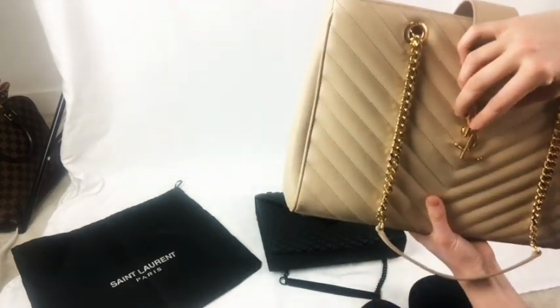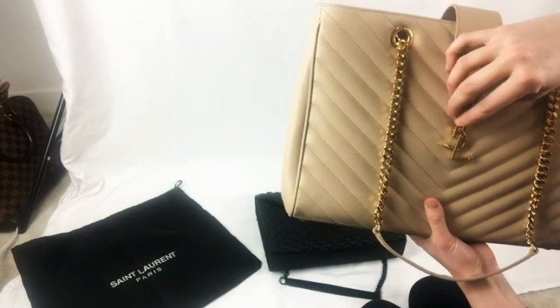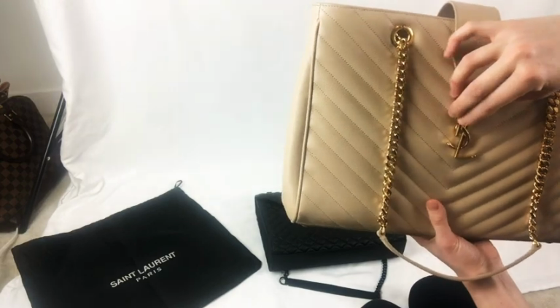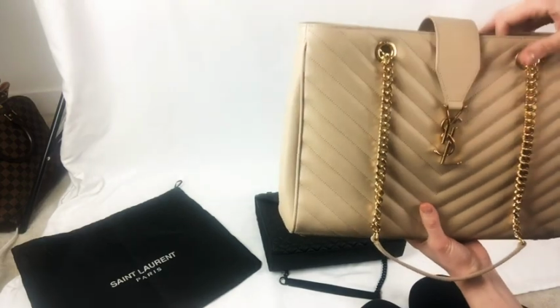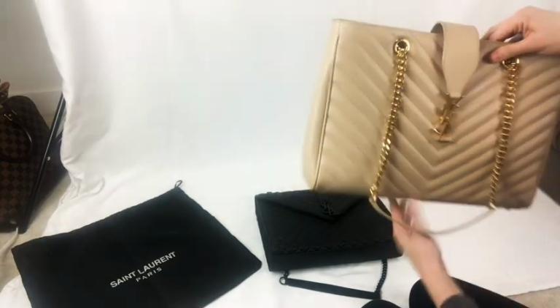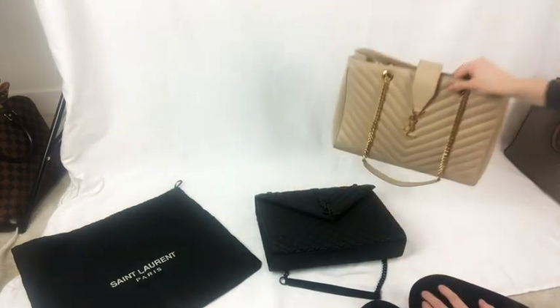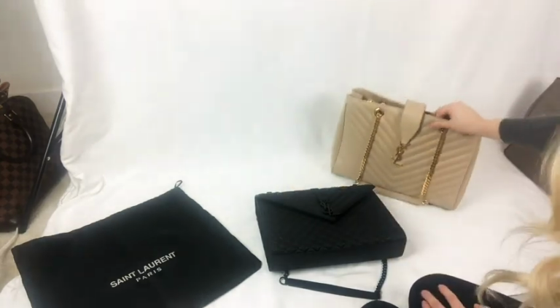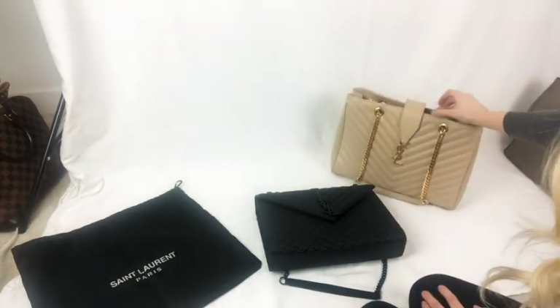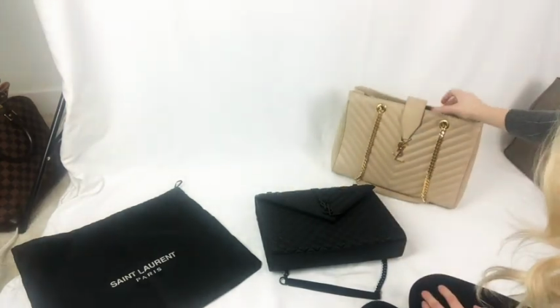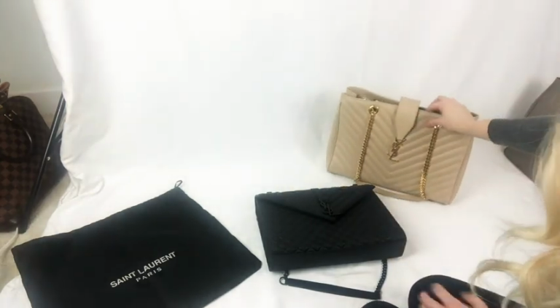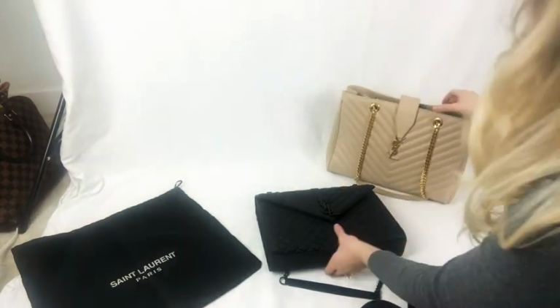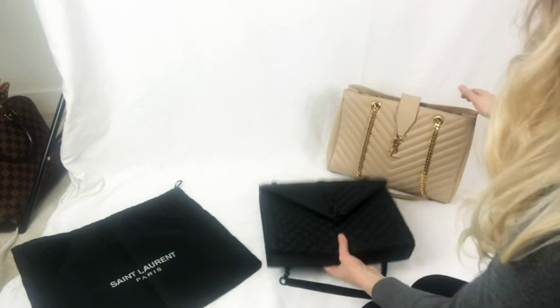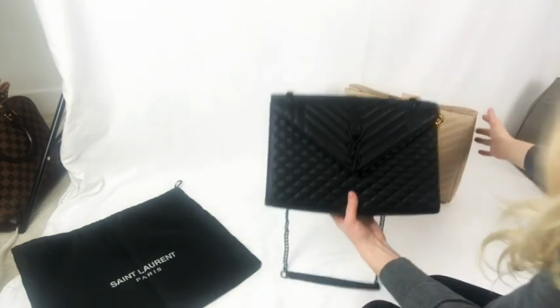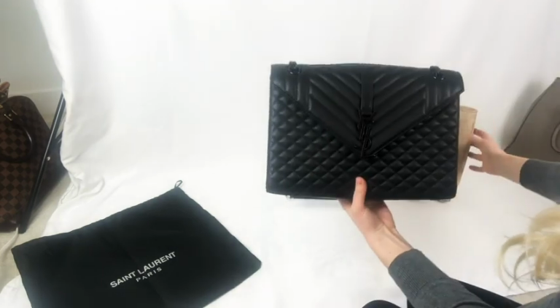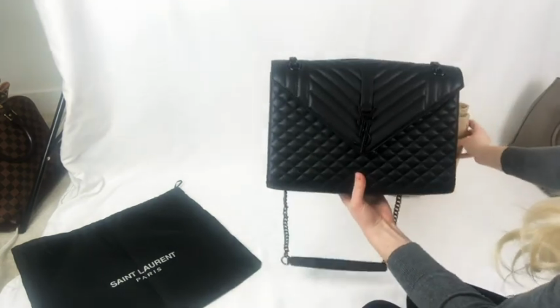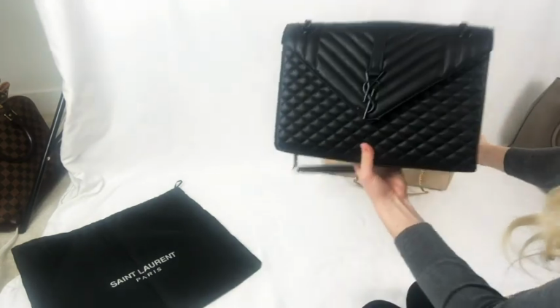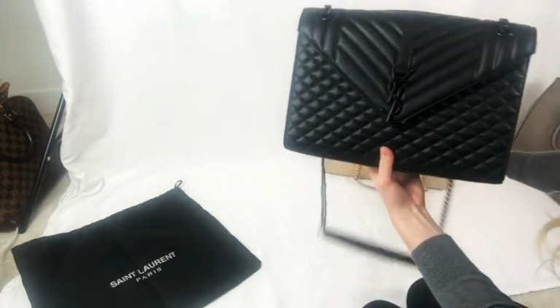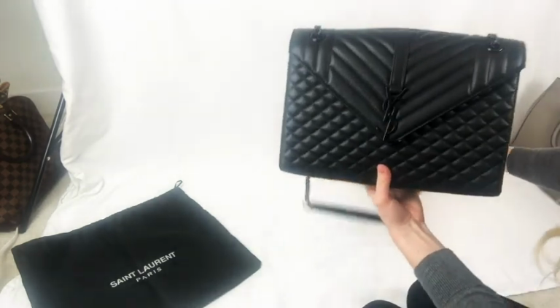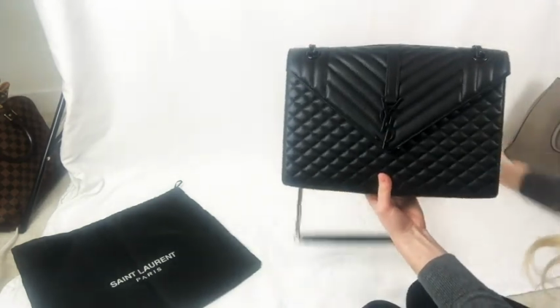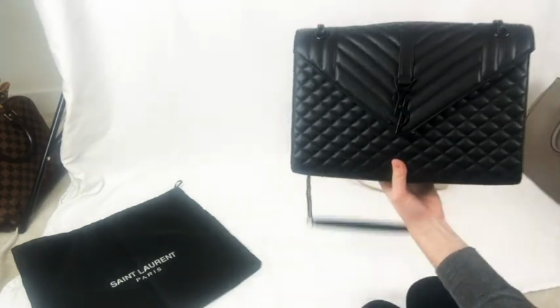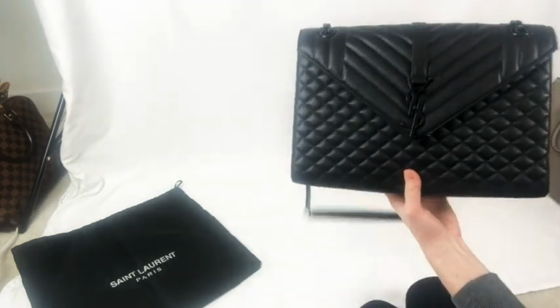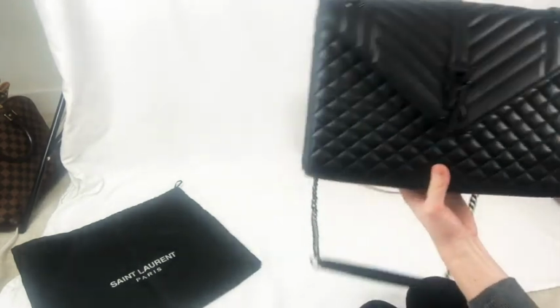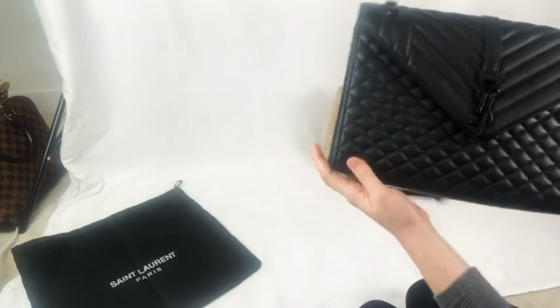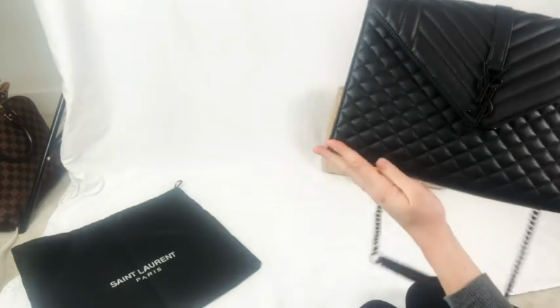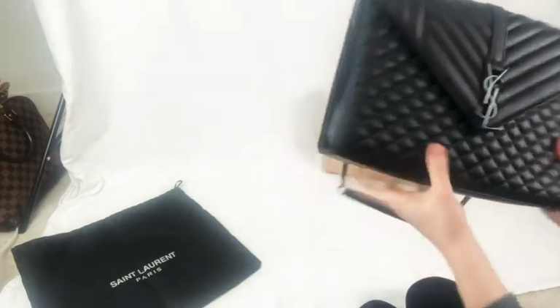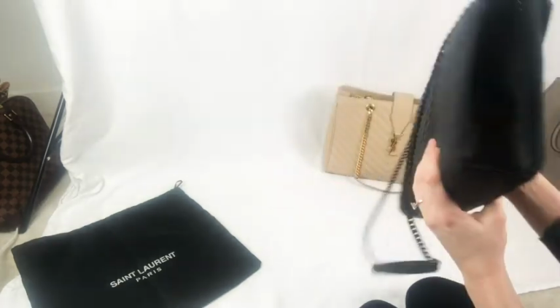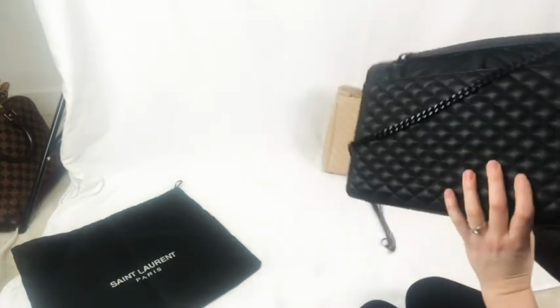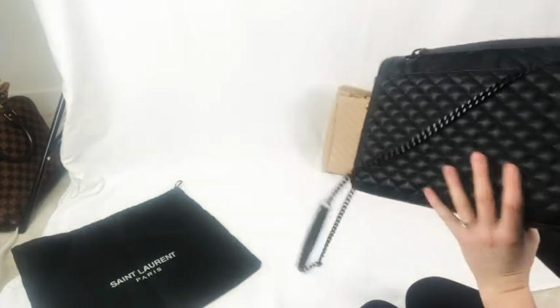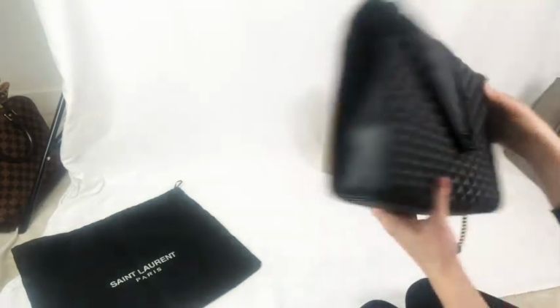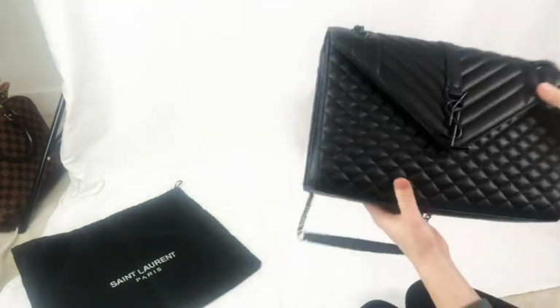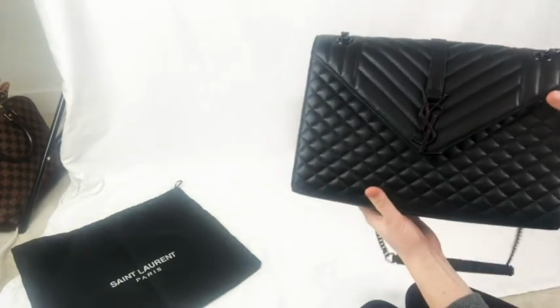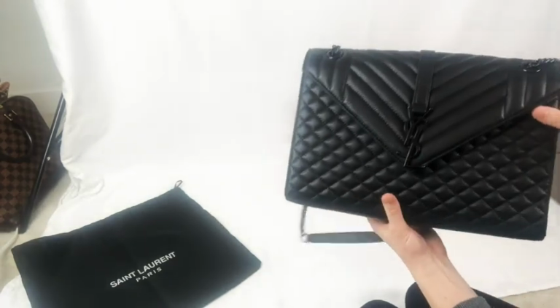So I was pretty surprised to receive this bag for resale. I was expecting it to be authentic, but it just goes to show you to always do your due diligence to make sure you know what you're getting. Thanks for watching, guys.